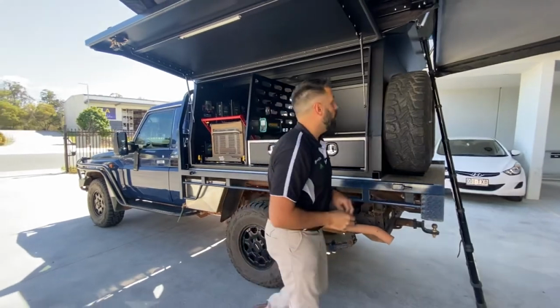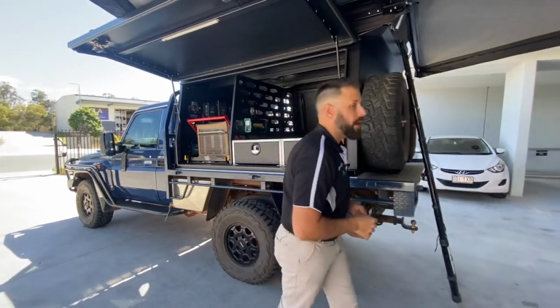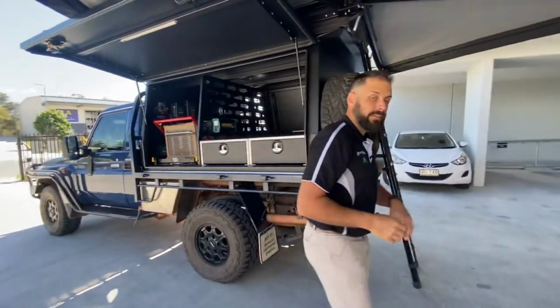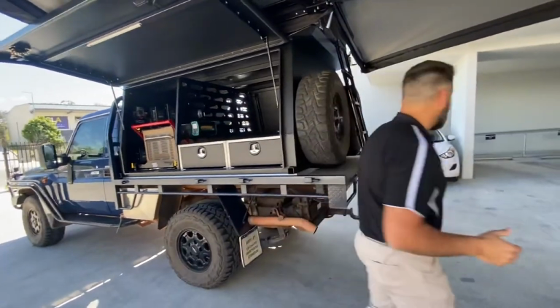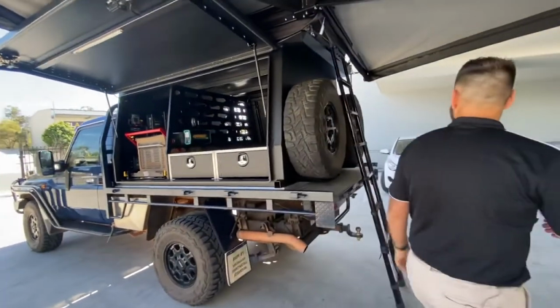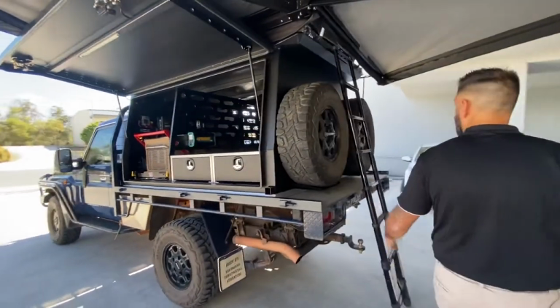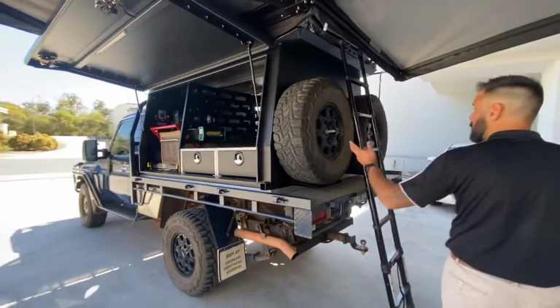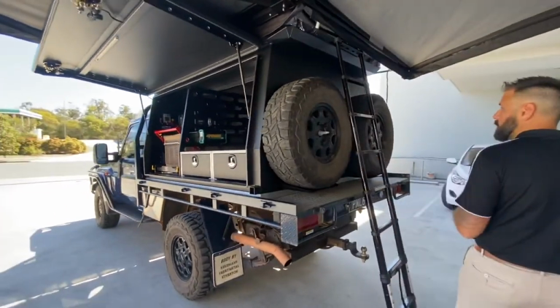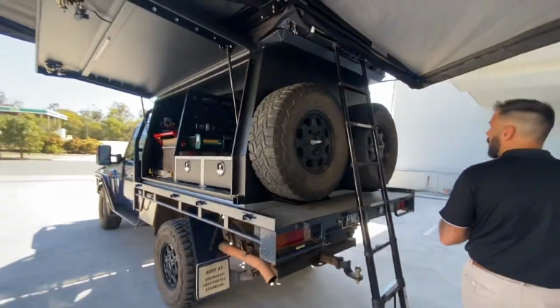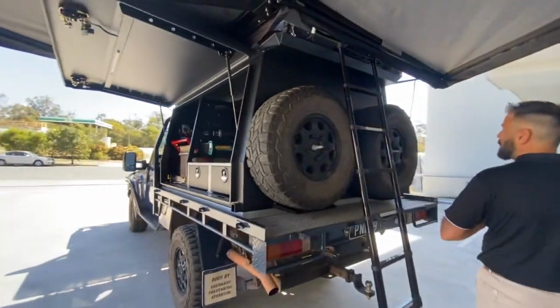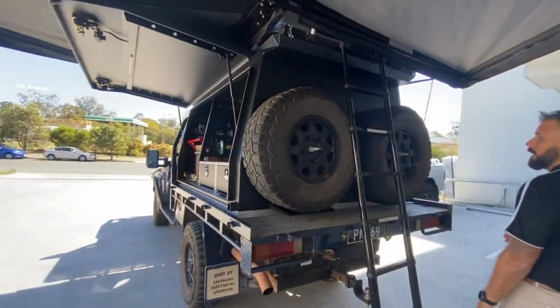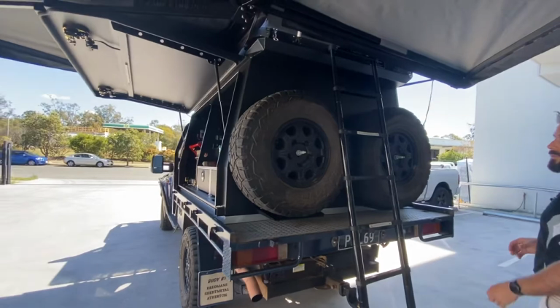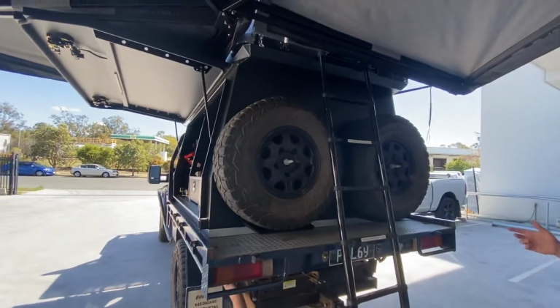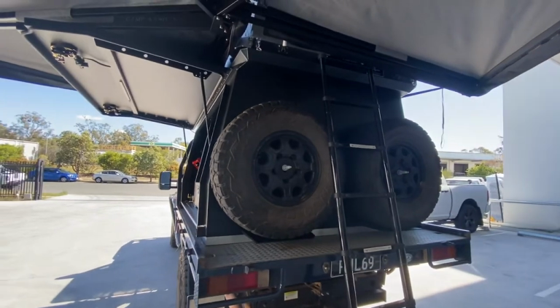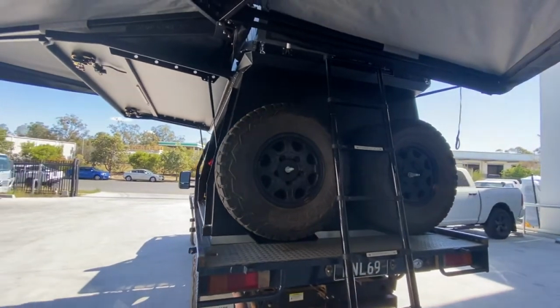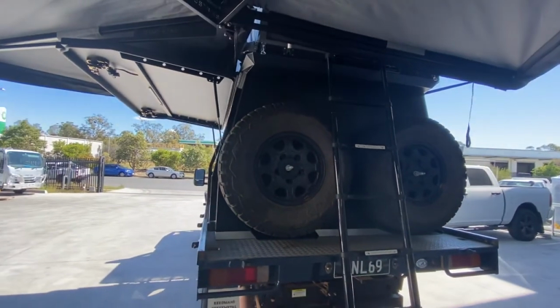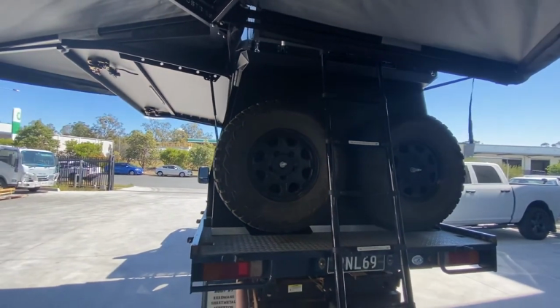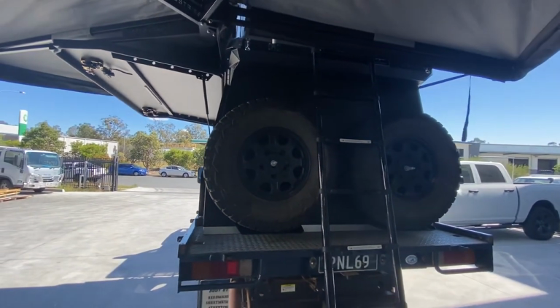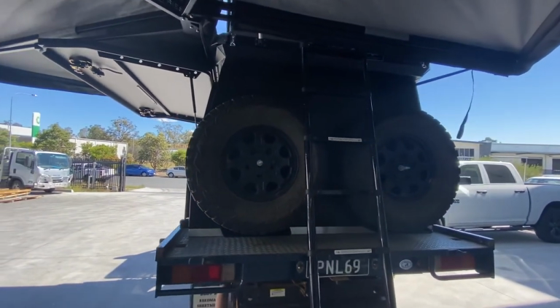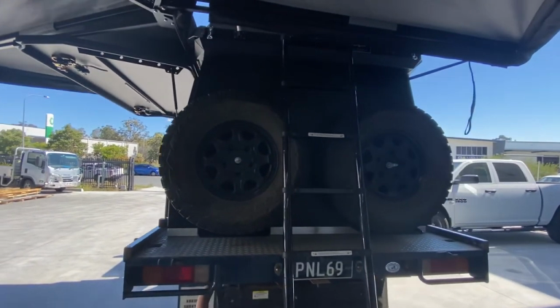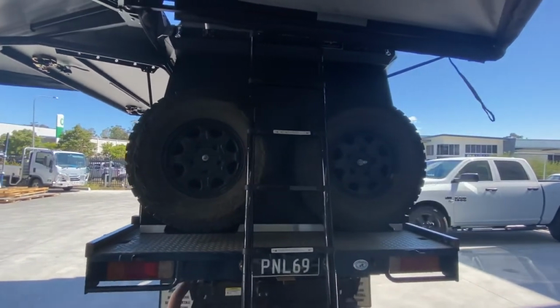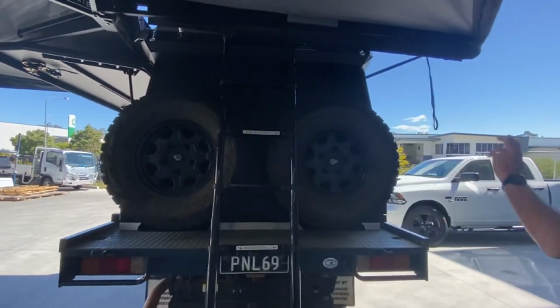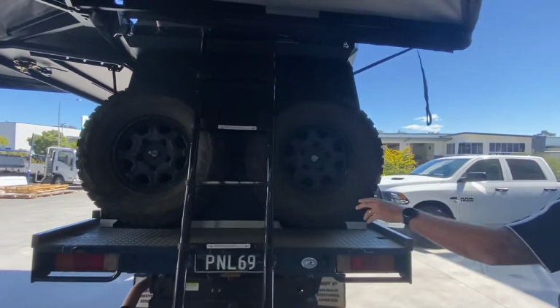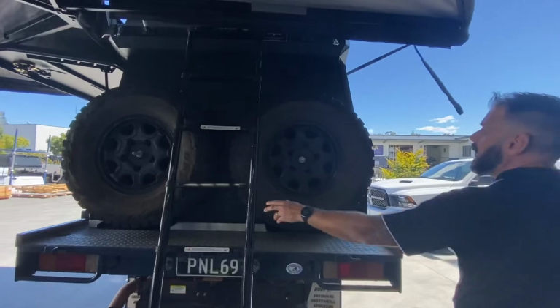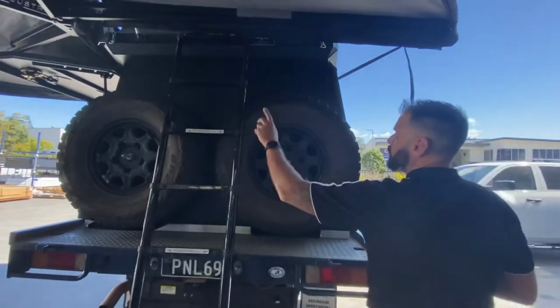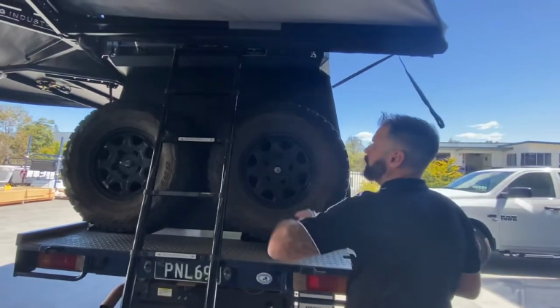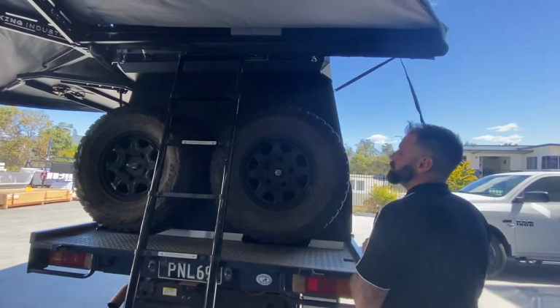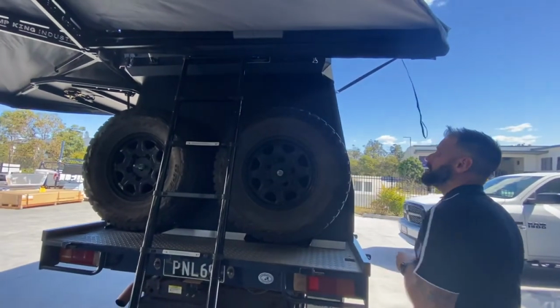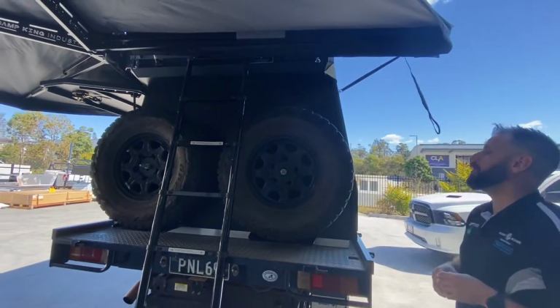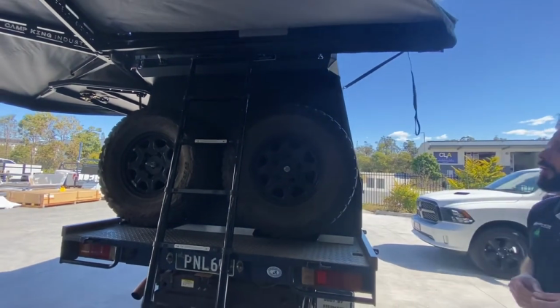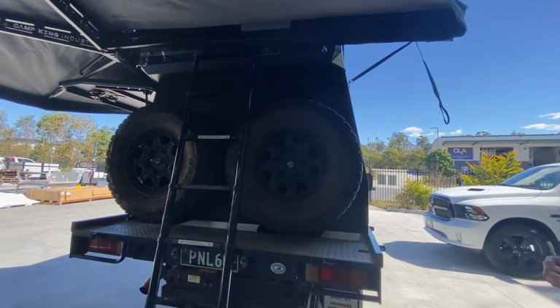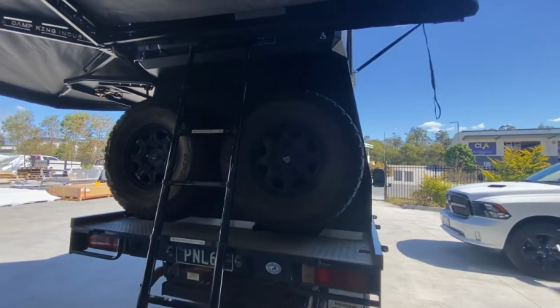Around the back we've fitted two spare wheel carriers. The customer has got a water tank underneath, so there's no need for jerry can holders for extra water. We left the ladder there just while we're doing the actual setup of the tank component of the integrated canopy.